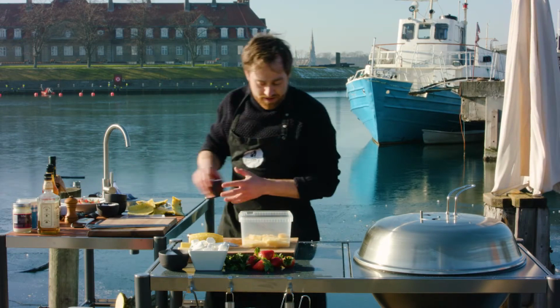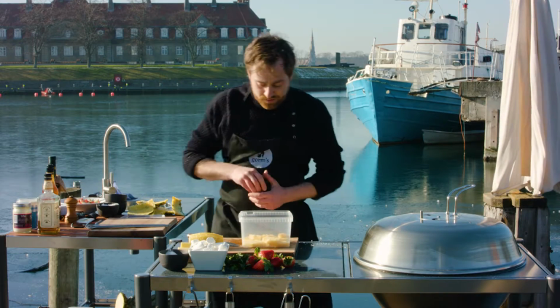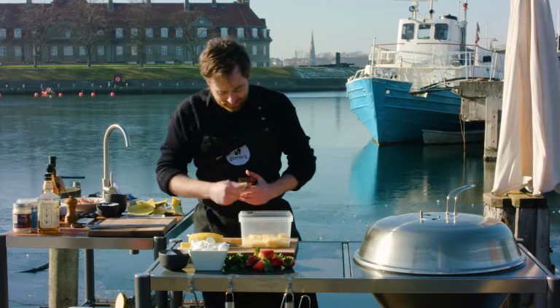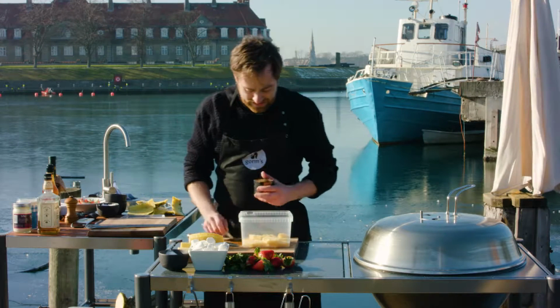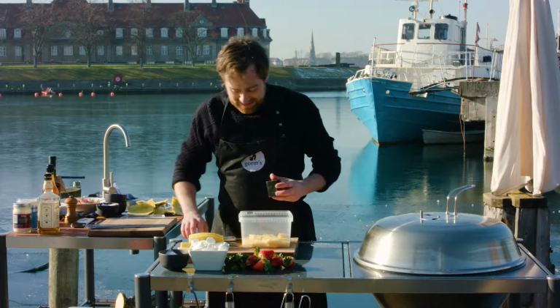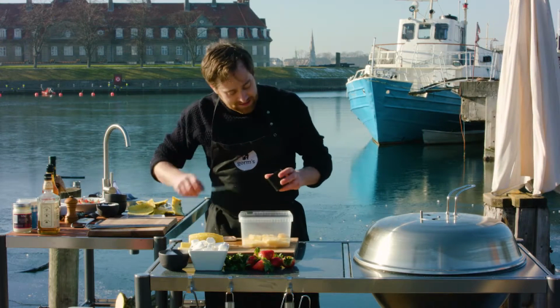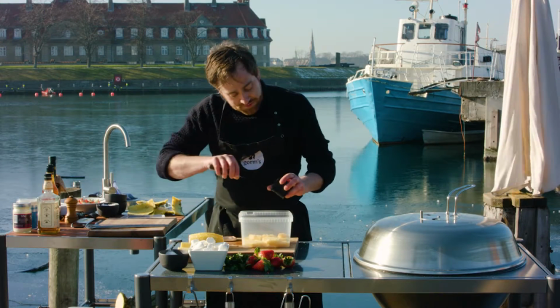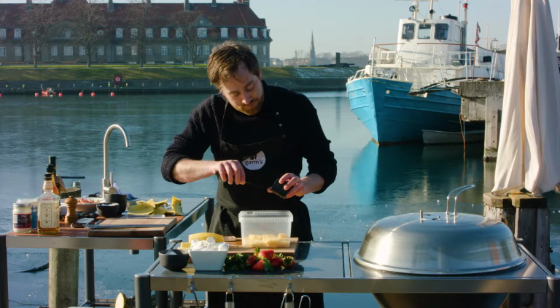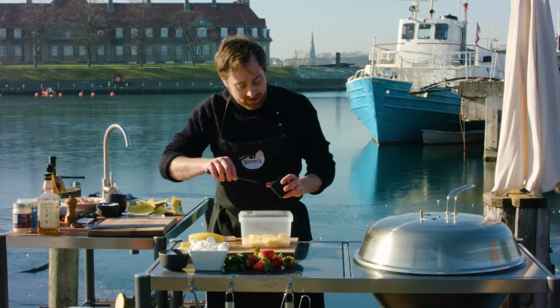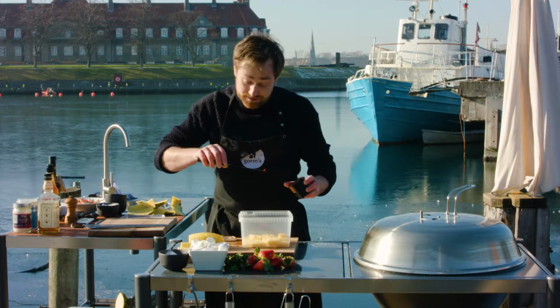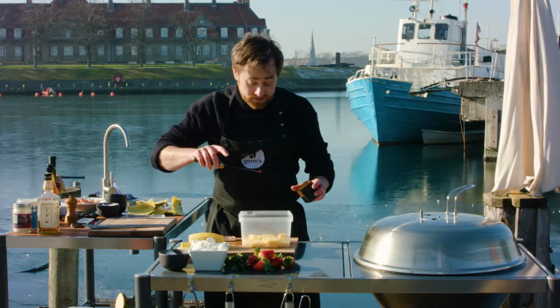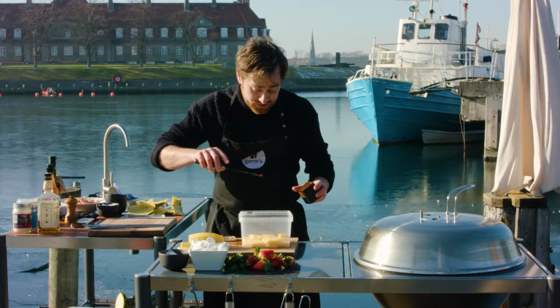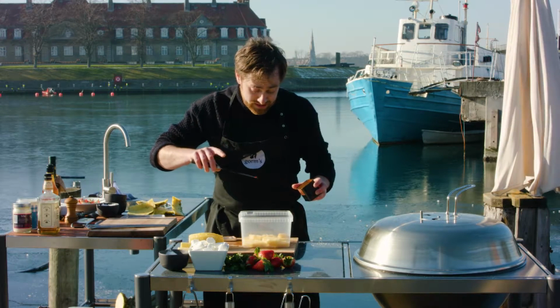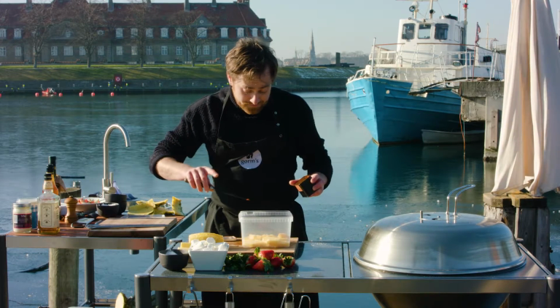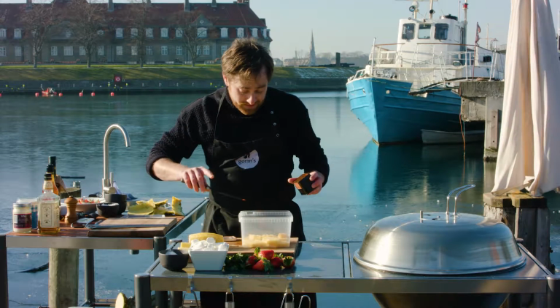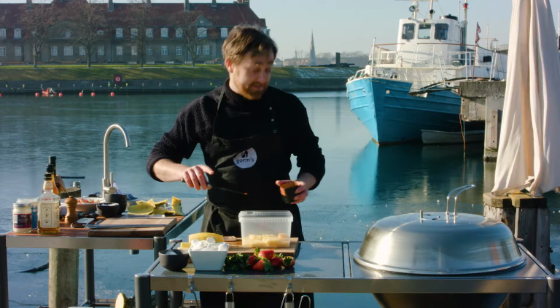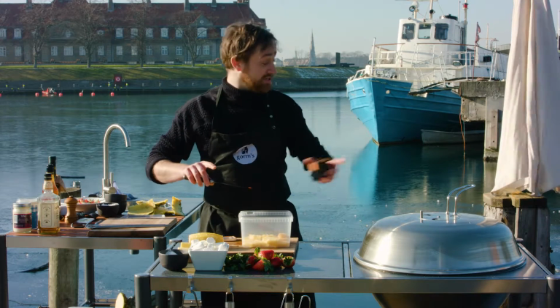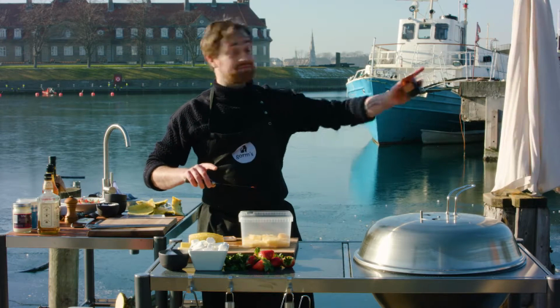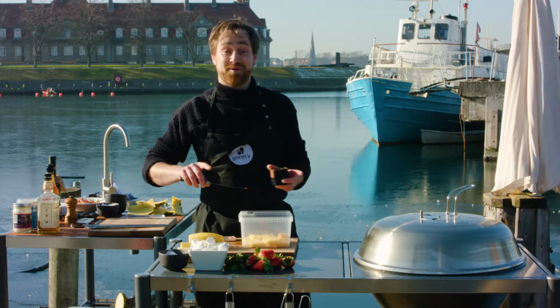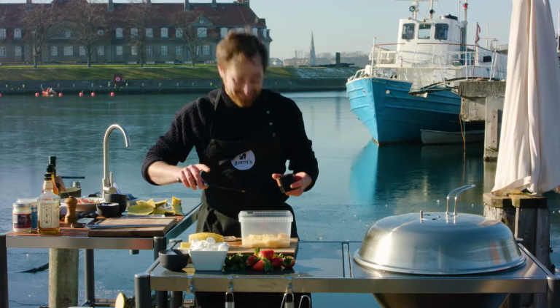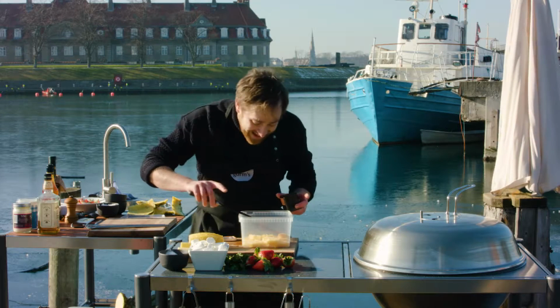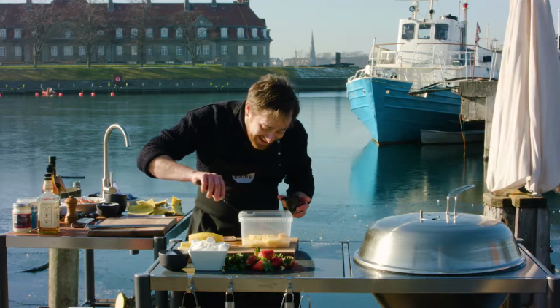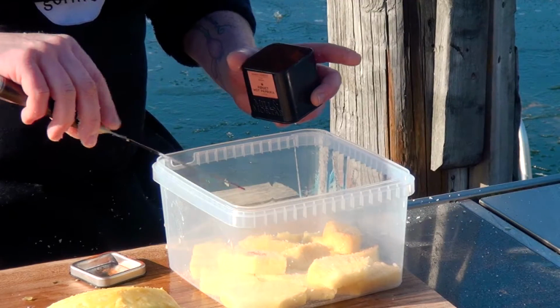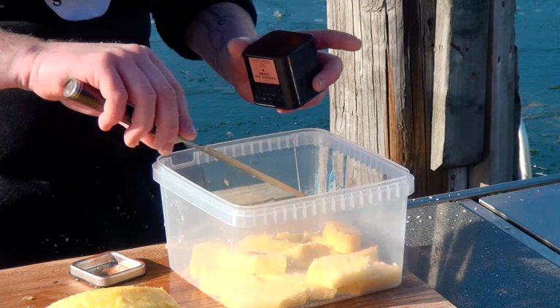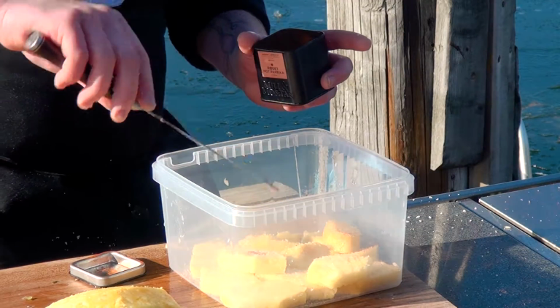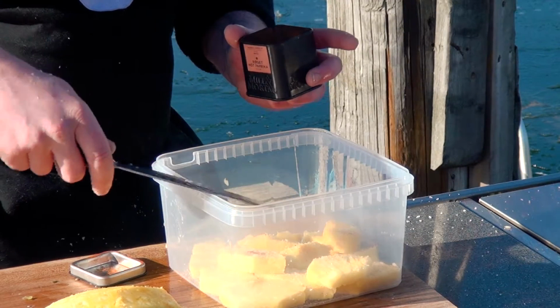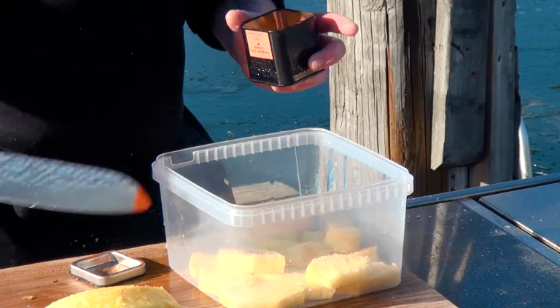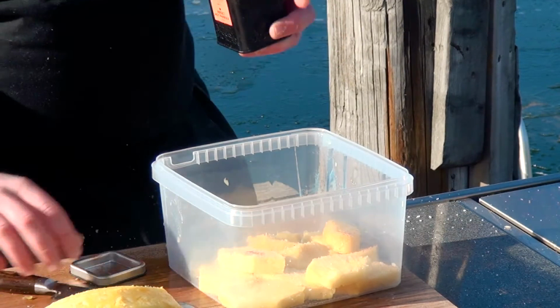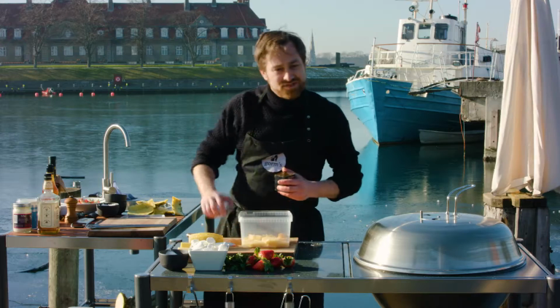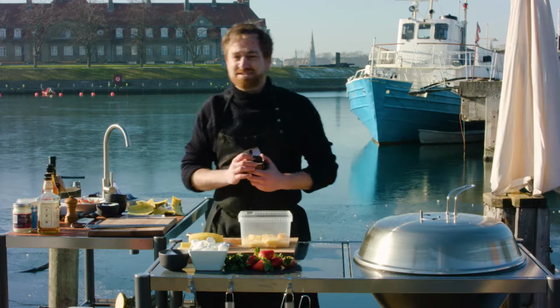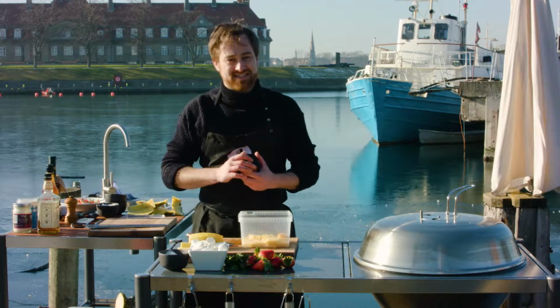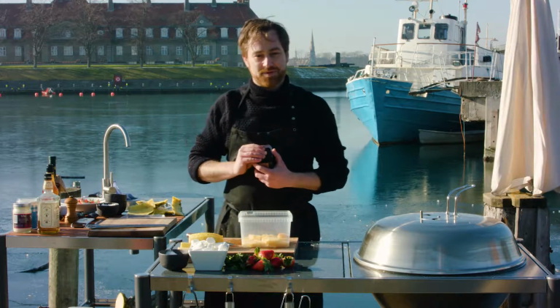I'm using regular sugar here, and I'm also going to go in with just a little bit of smoked paprika. It's not a lot — just a little bit in here, just to give it some seasoning of some sort.